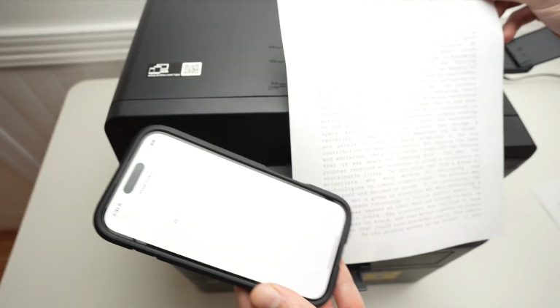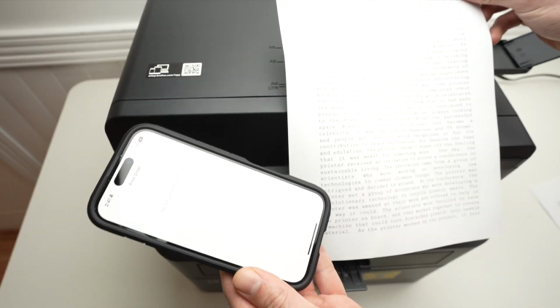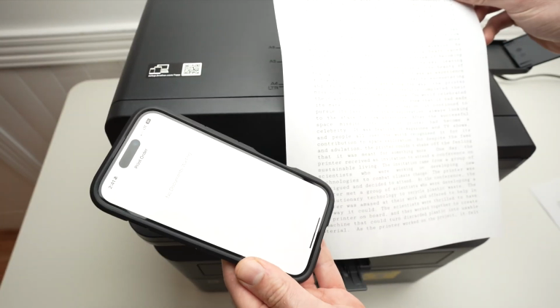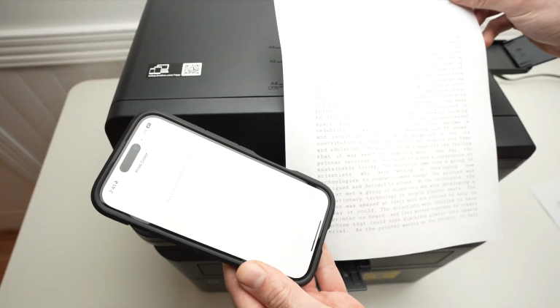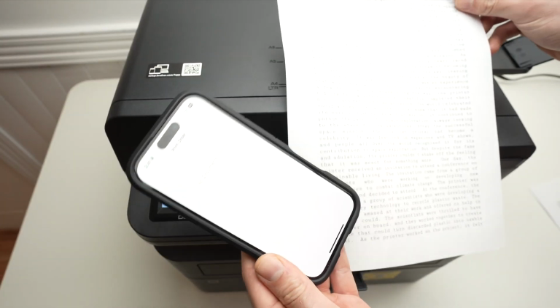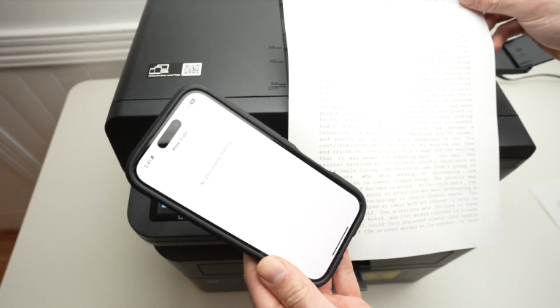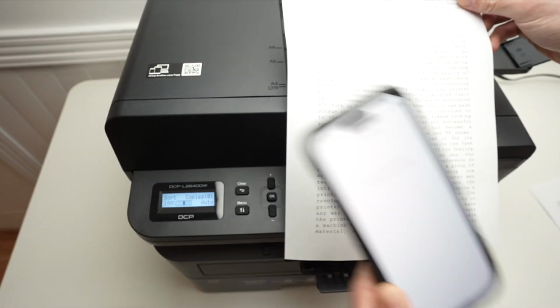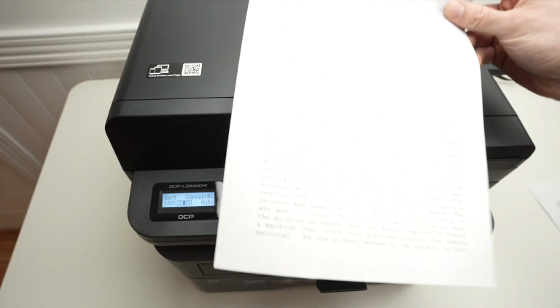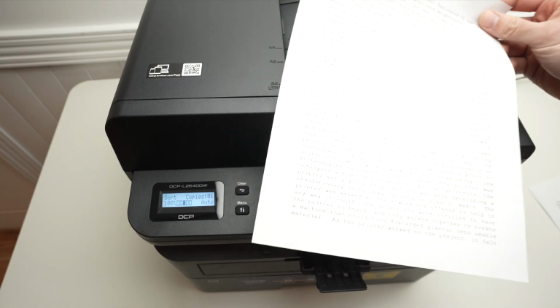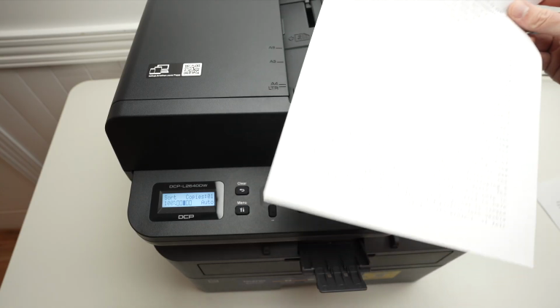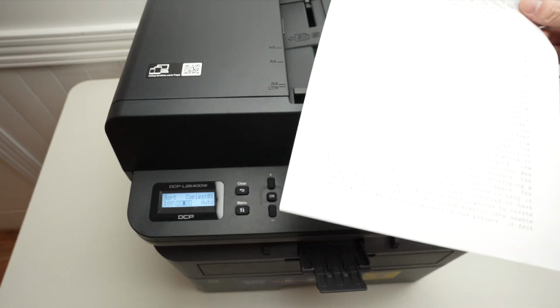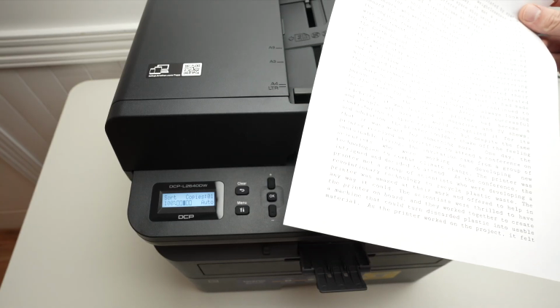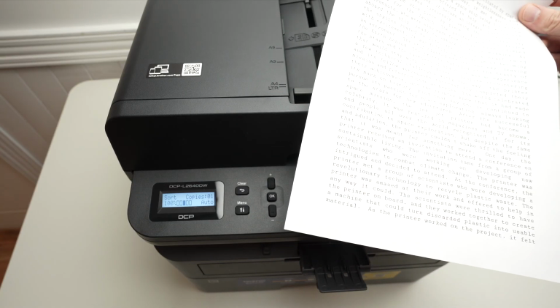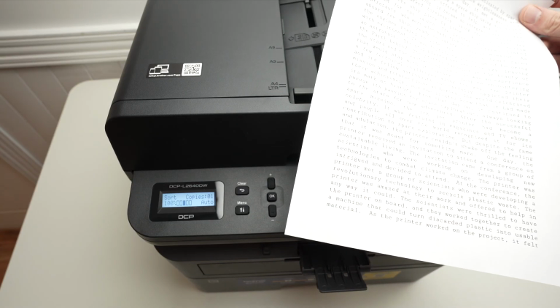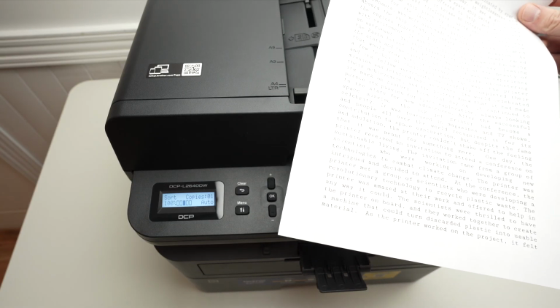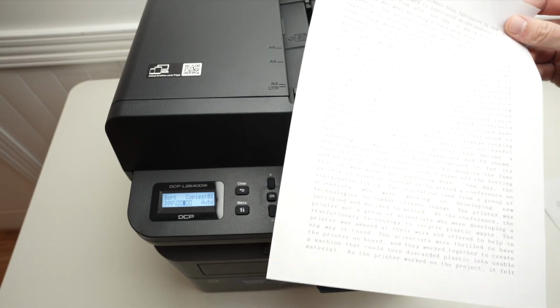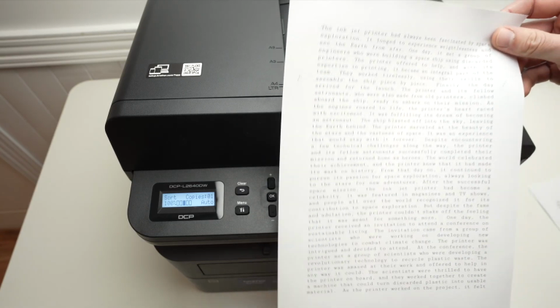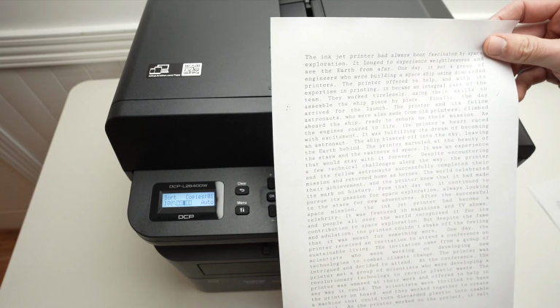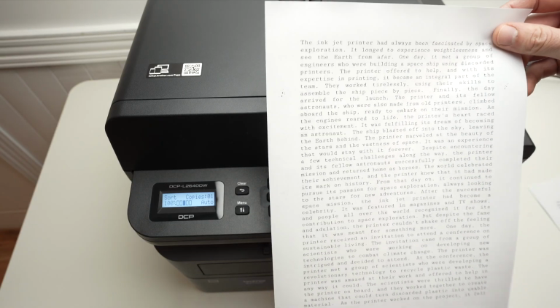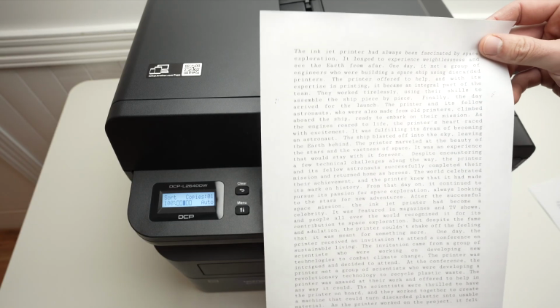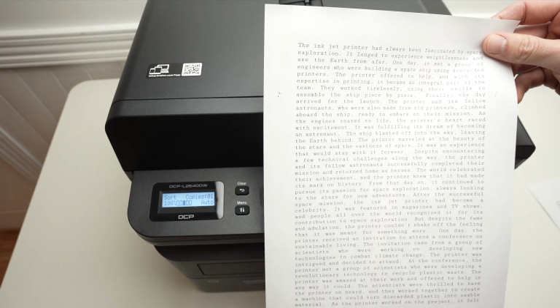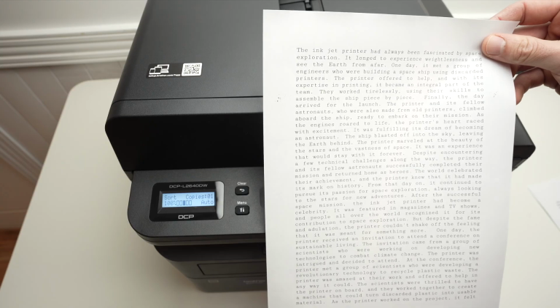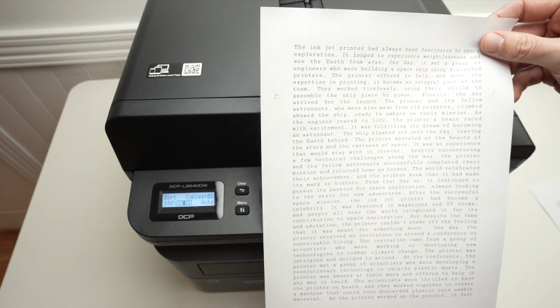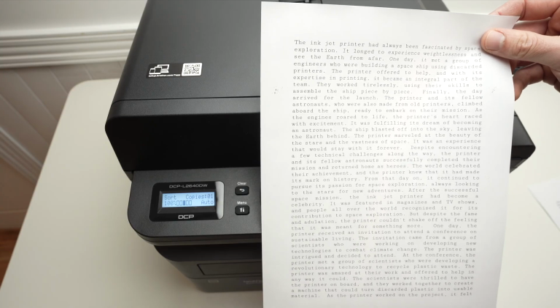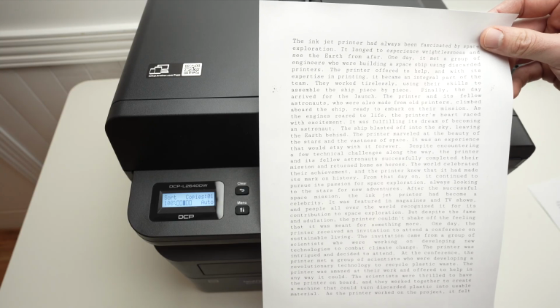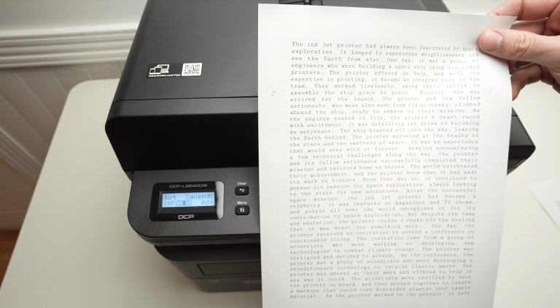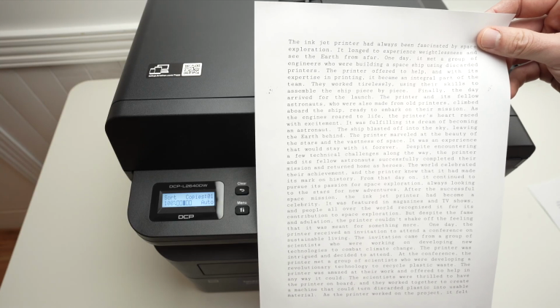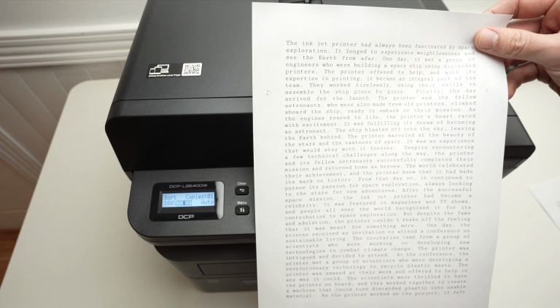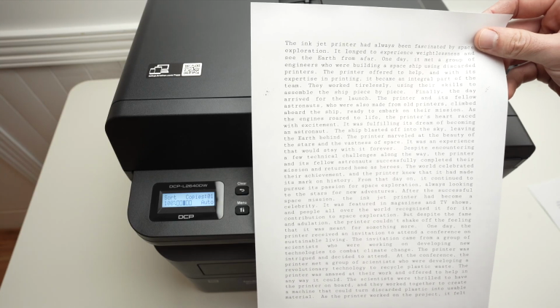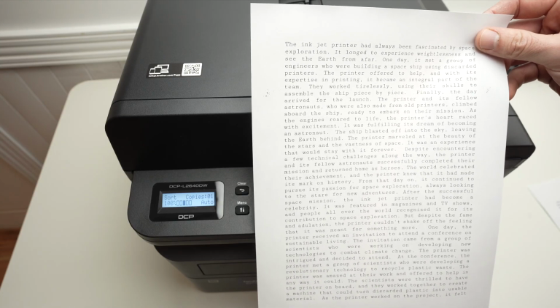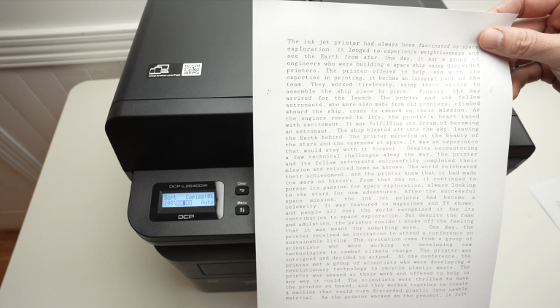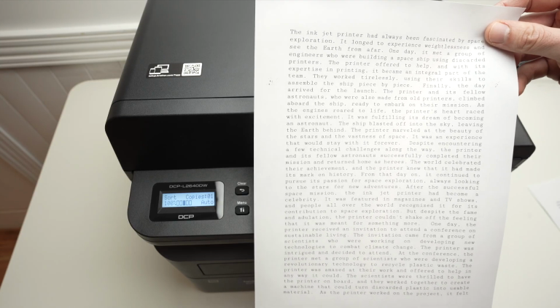Here we go! So this is how you use Wi-Fi Direct with your Brother printer L2640DW. If this was useful, please leave a like, subscribe, comment down below, and I'll see you in the next one.